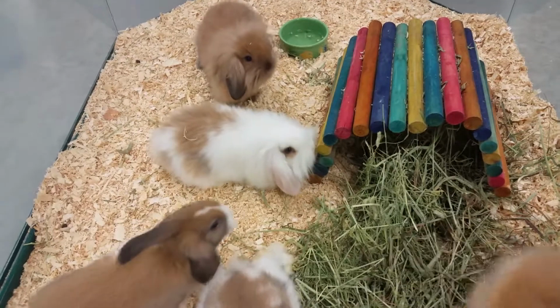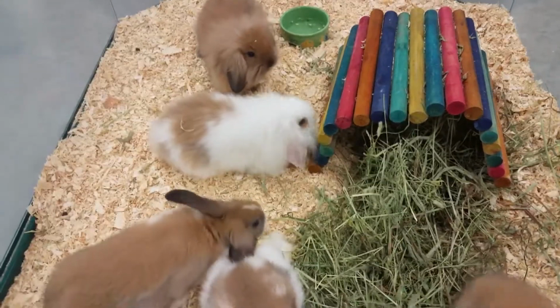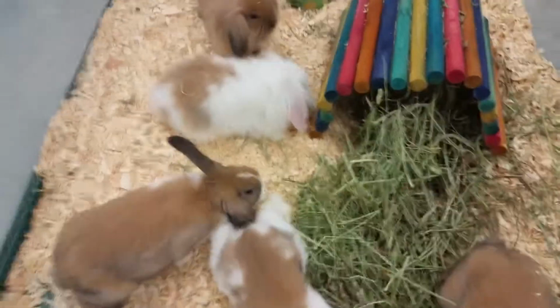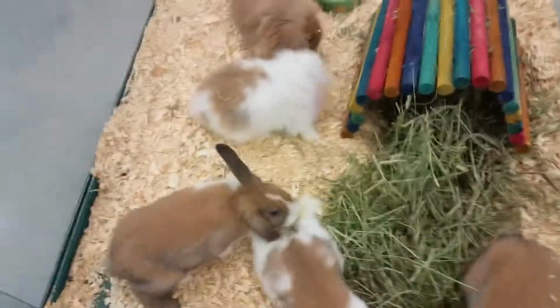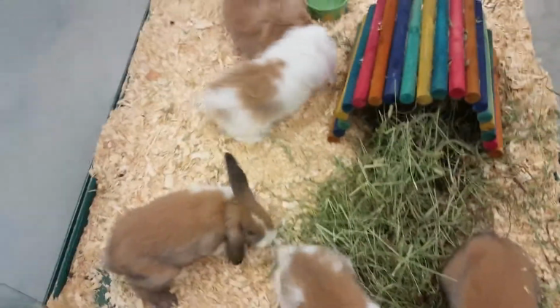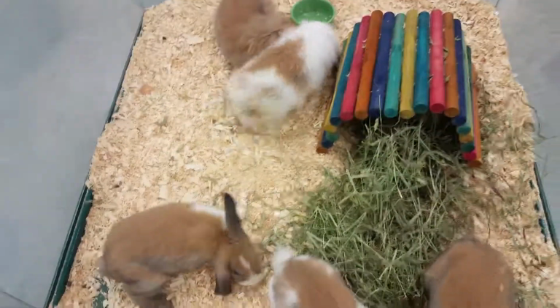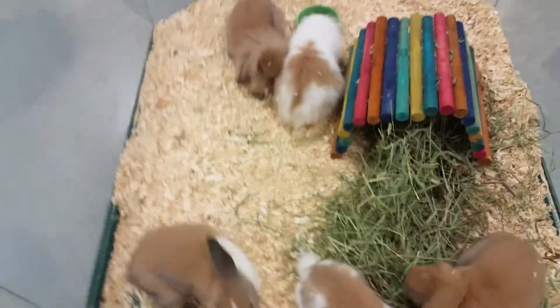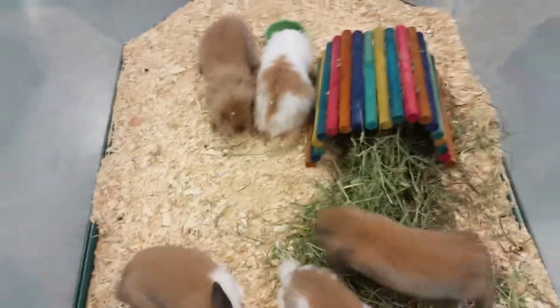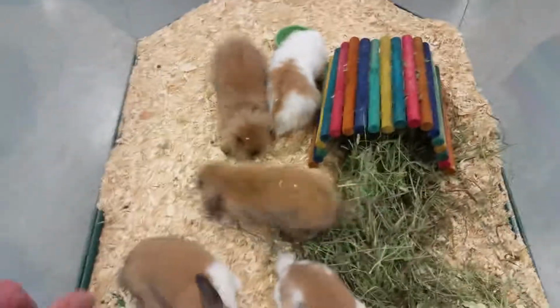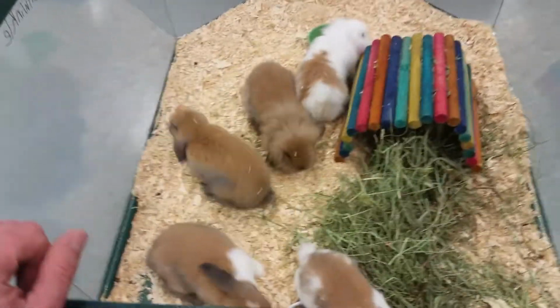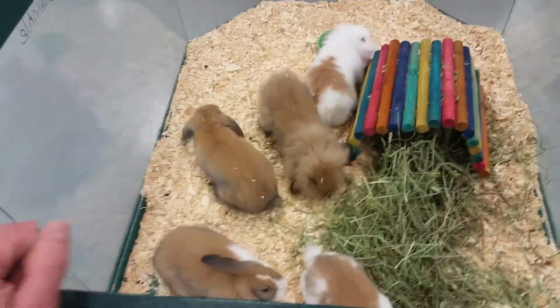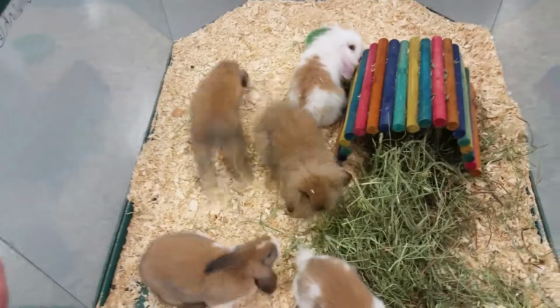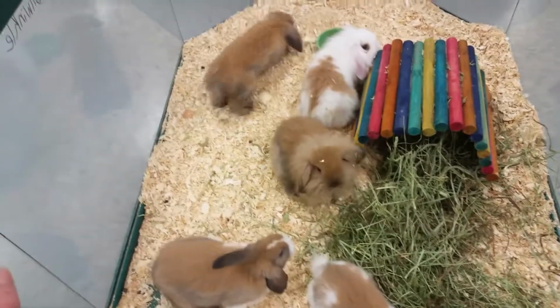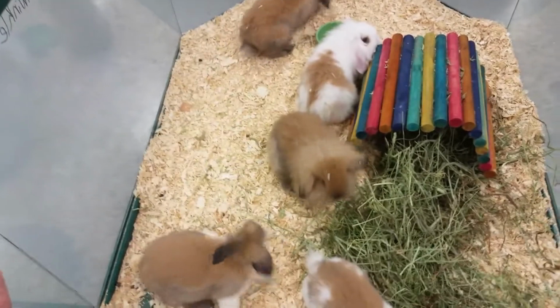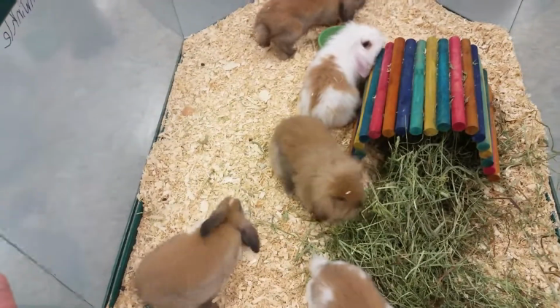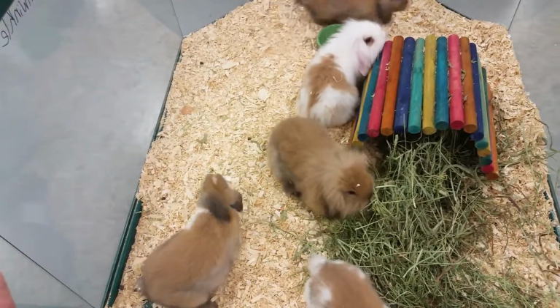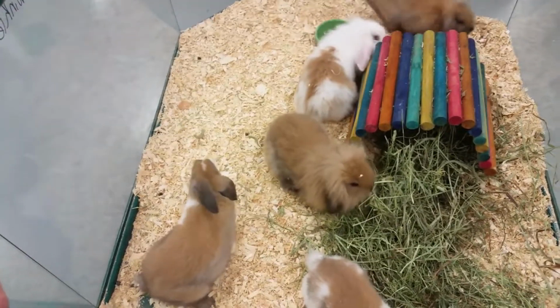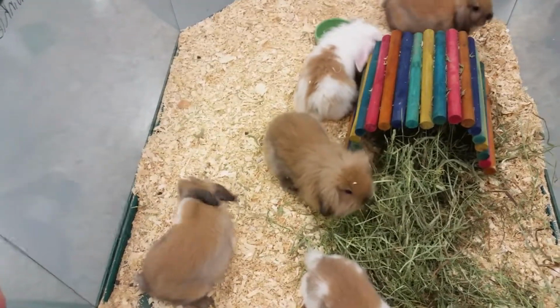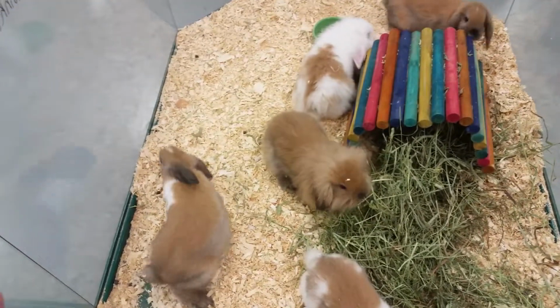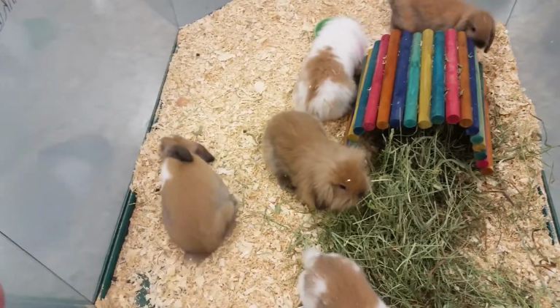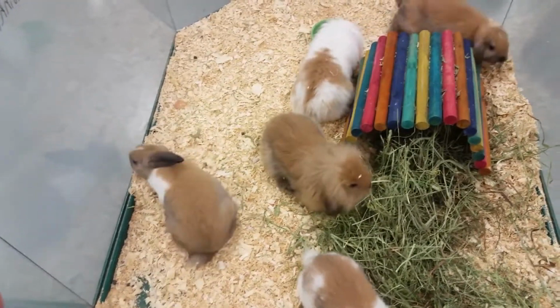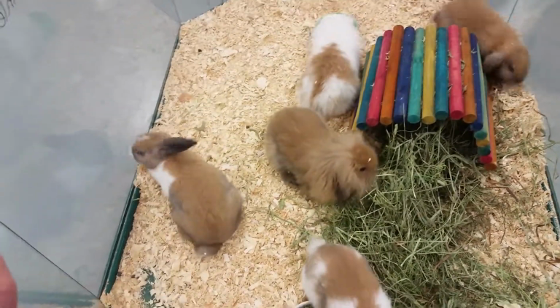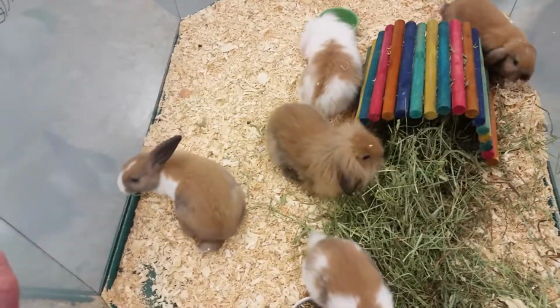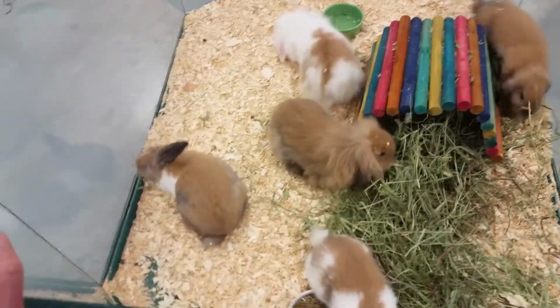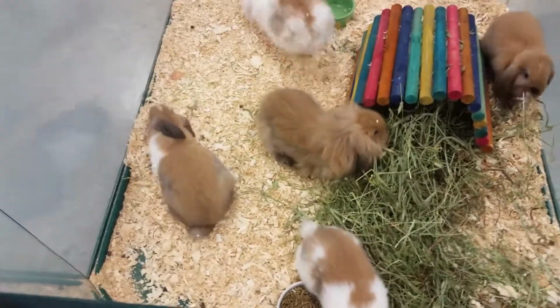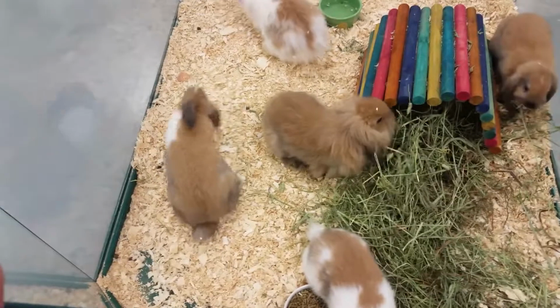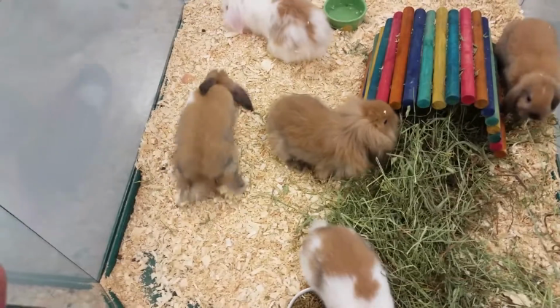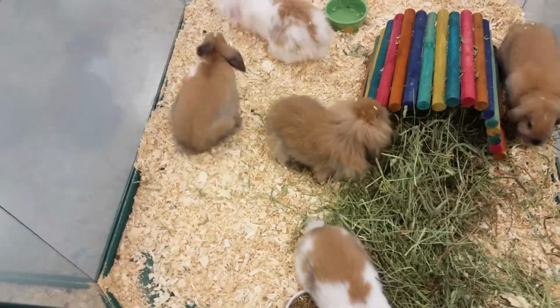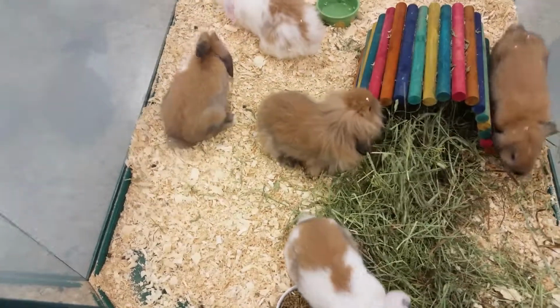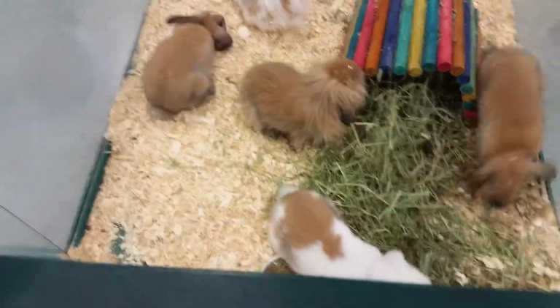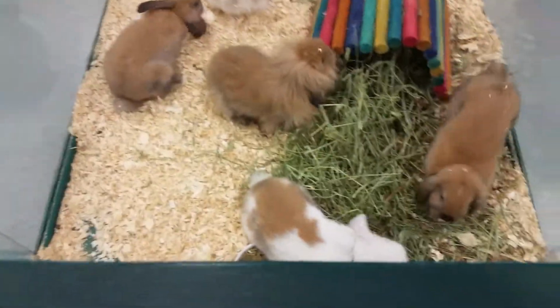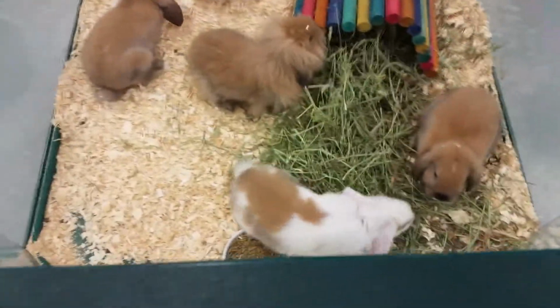Hello everyone and thank you for tuning in to the Pet Expo YouTube channel. This is Barry and we got some really cool bunnies coming out today. These guys are a fuzzy lop crossed with a Holland lop. You can see all their ears are kind of lopped over there.